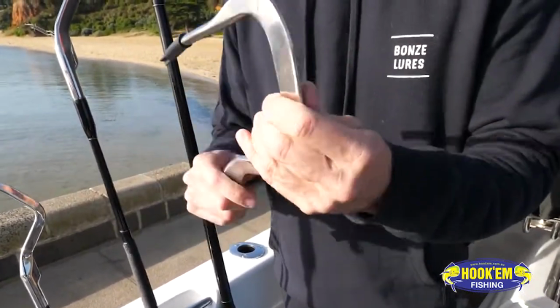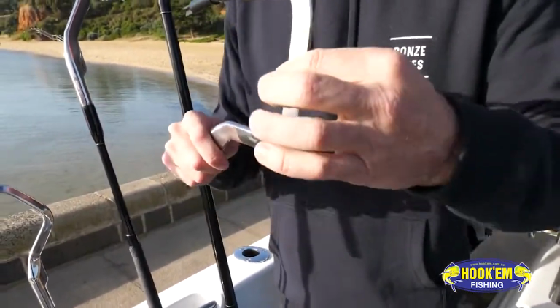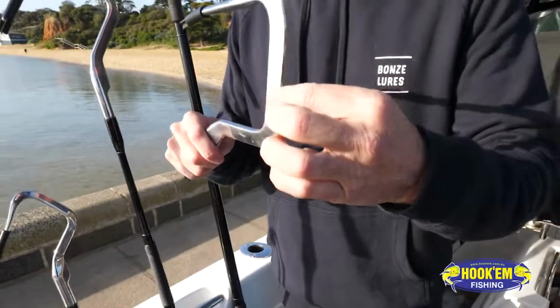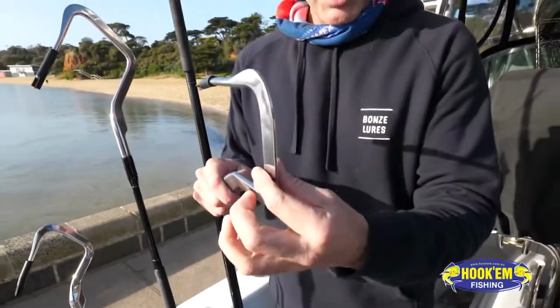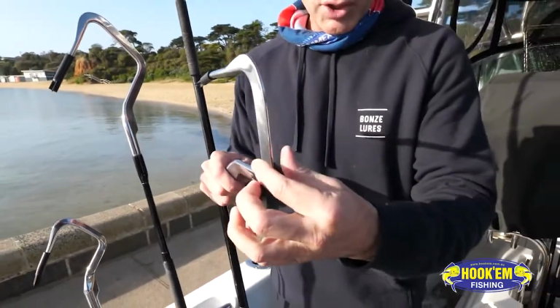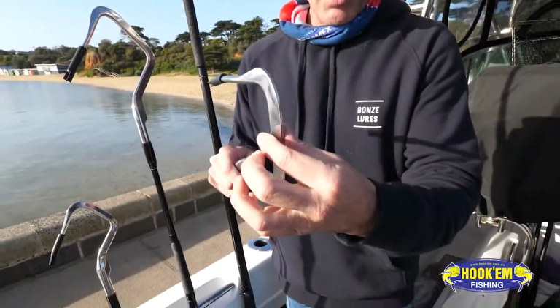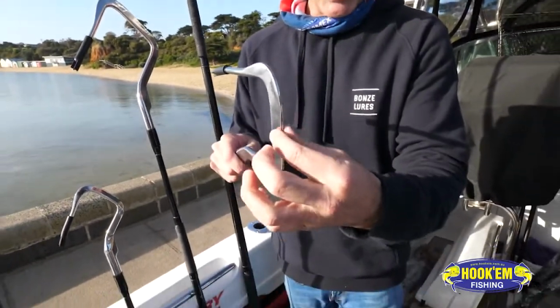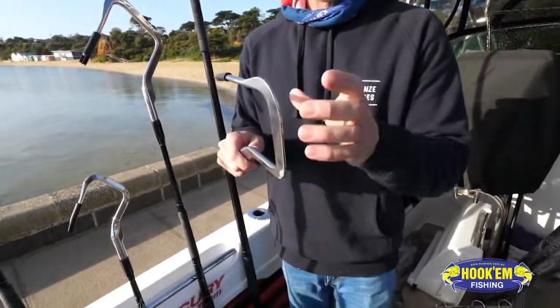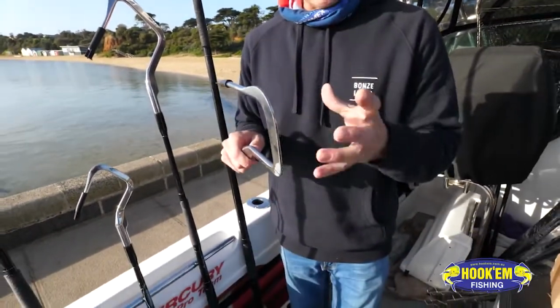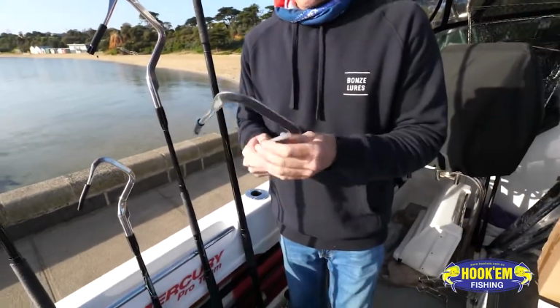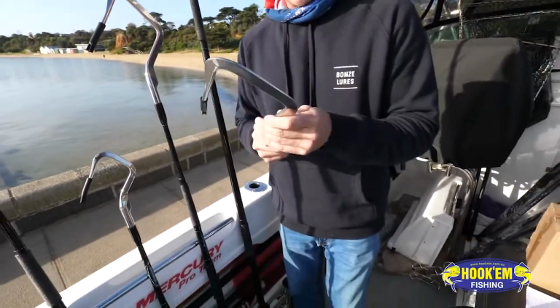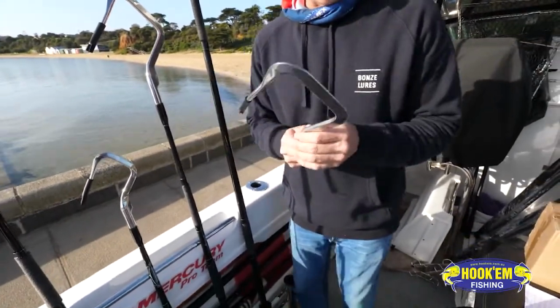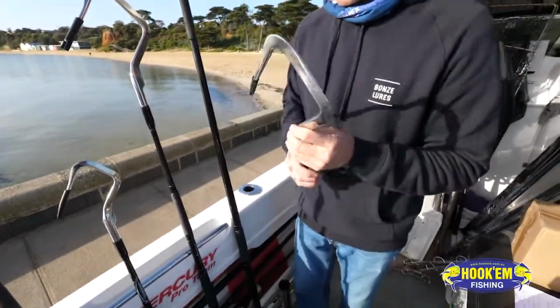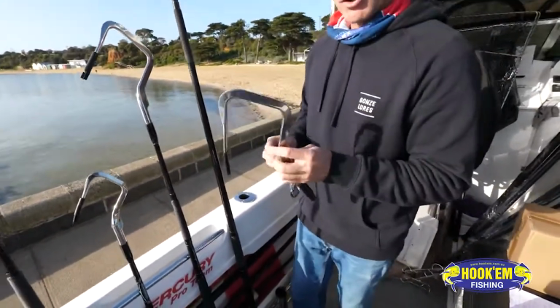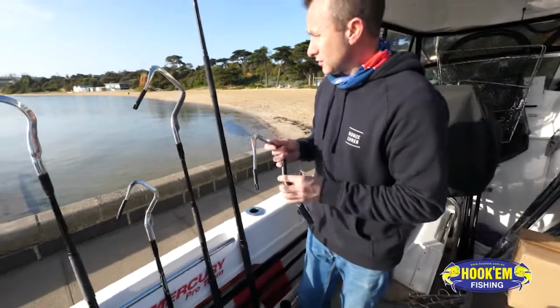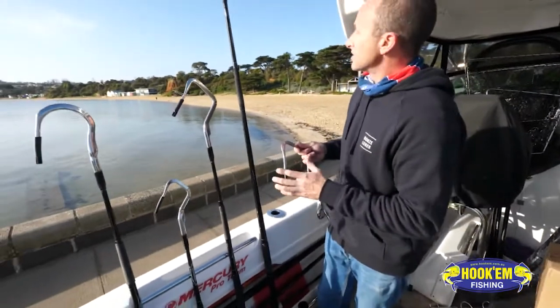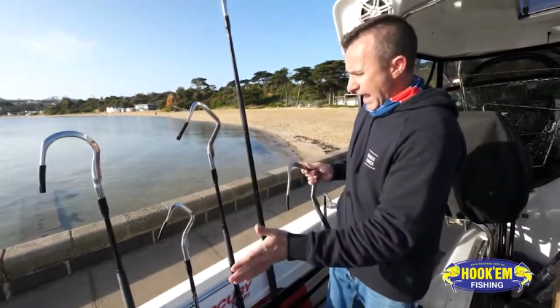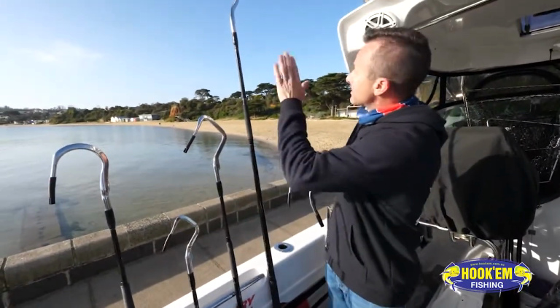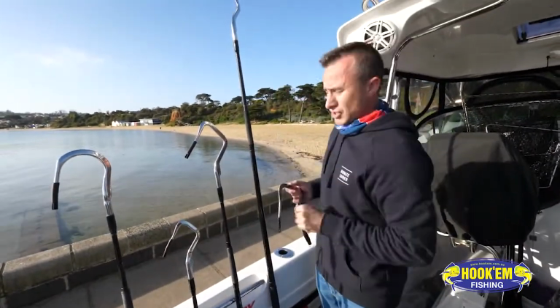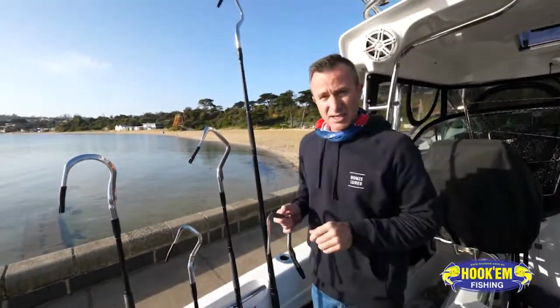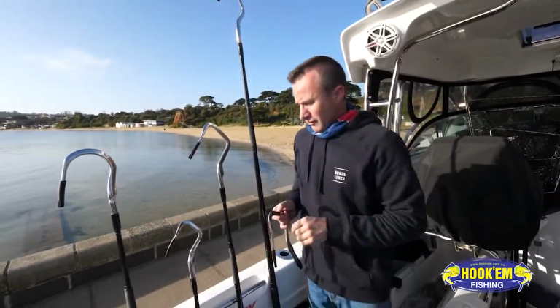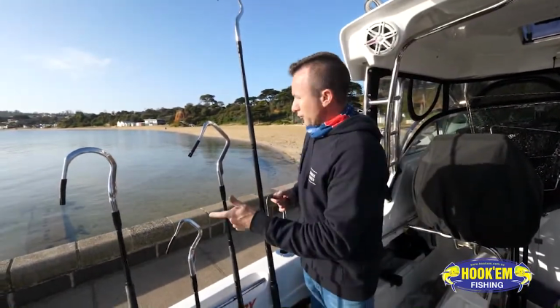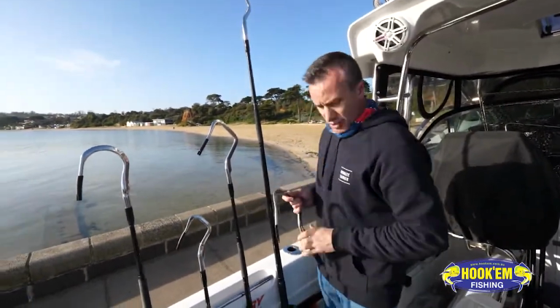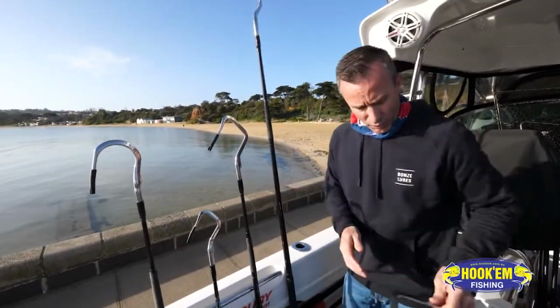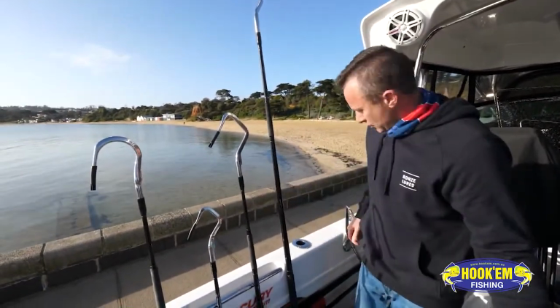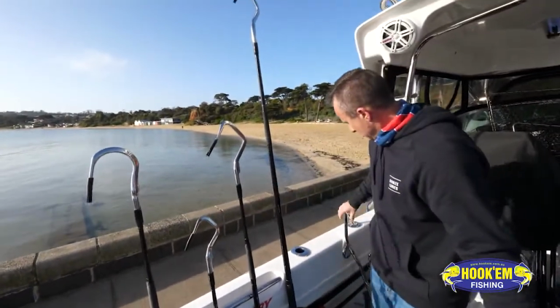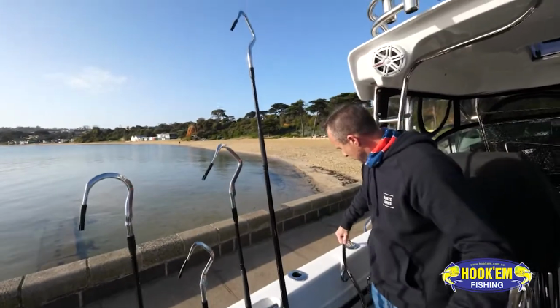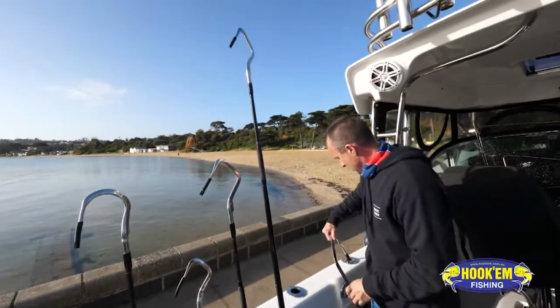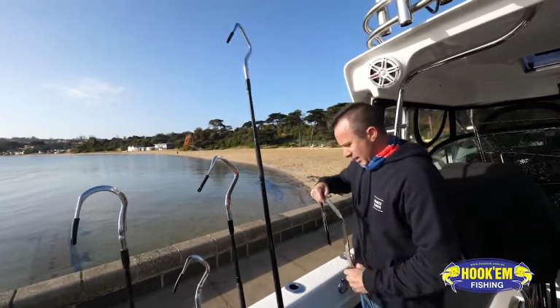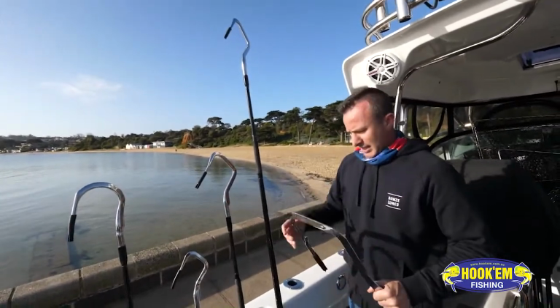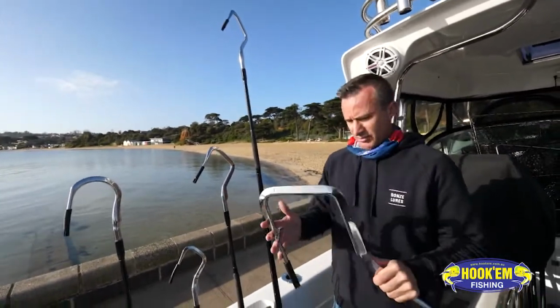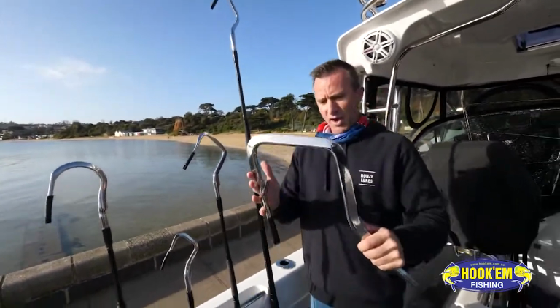You've even got that triangular shape through the back here, which again gives this gaff head its strength. They come in a range of sizes and lengths, as you can see, from the little three inch all the way up to the new eight inch flyer.